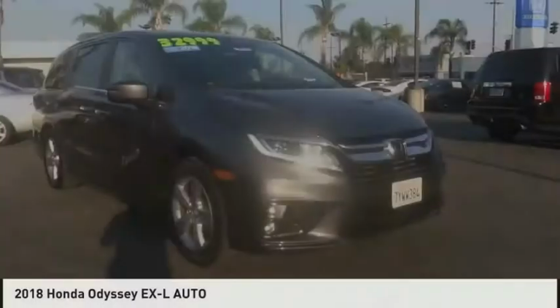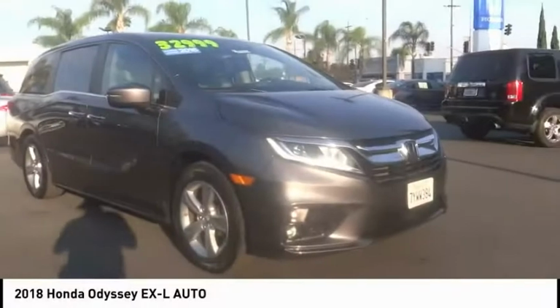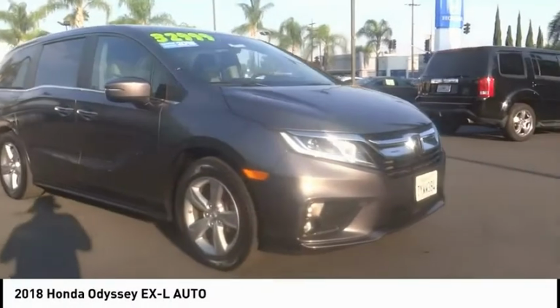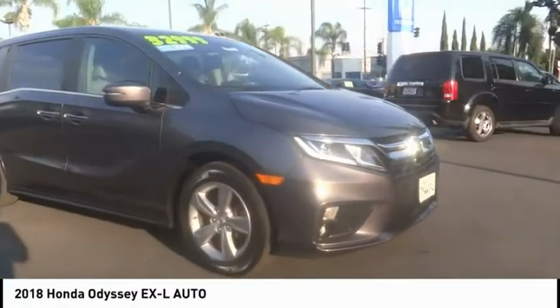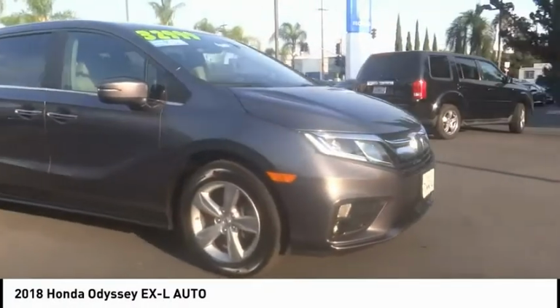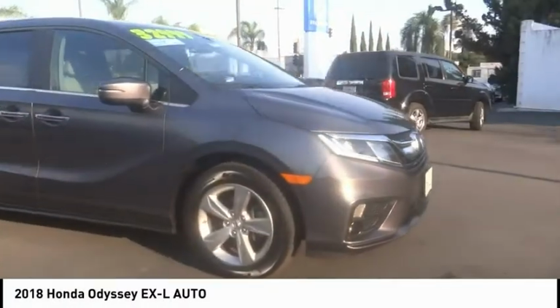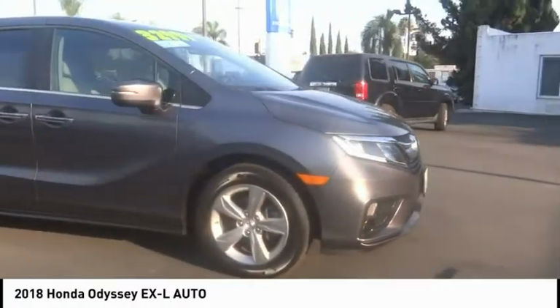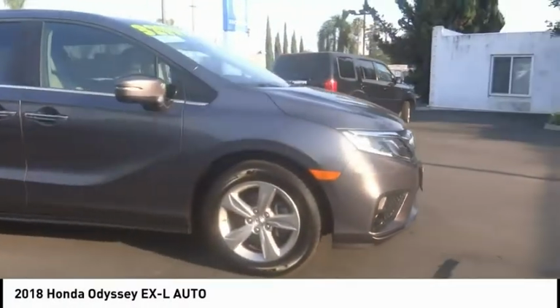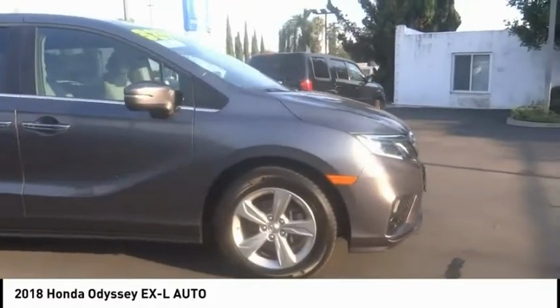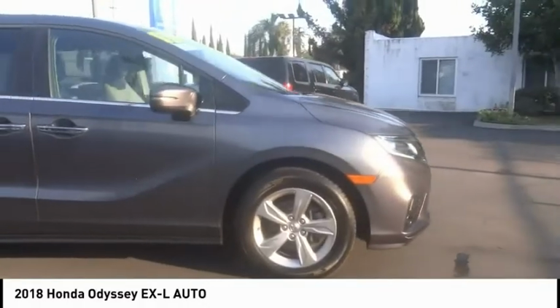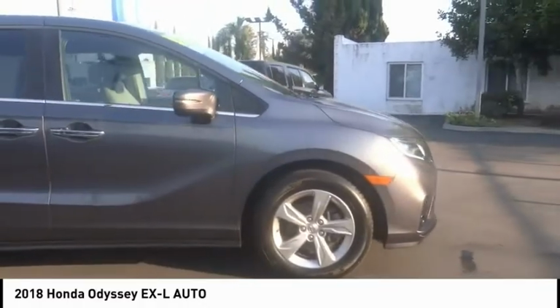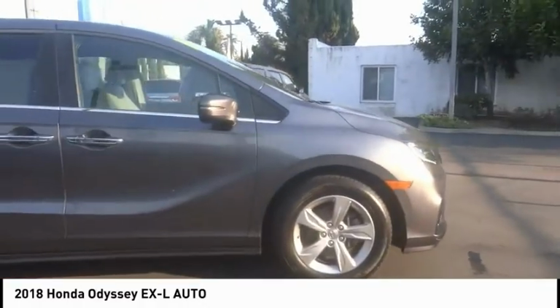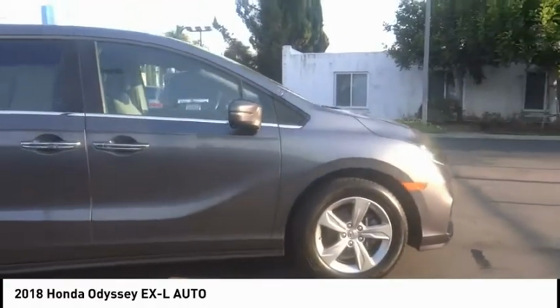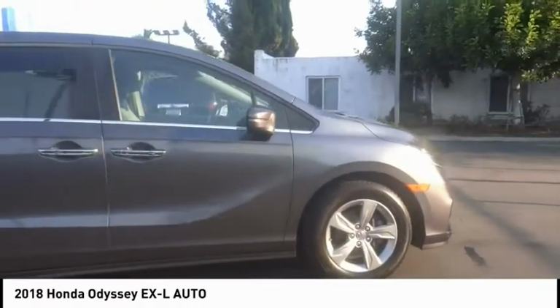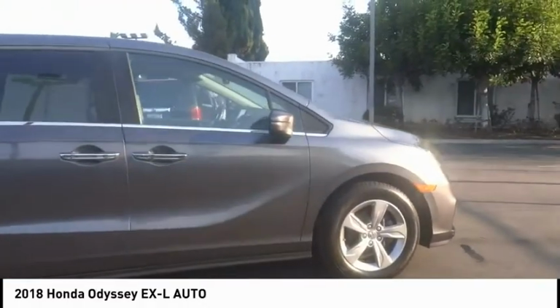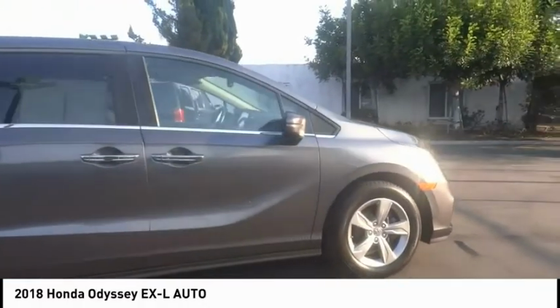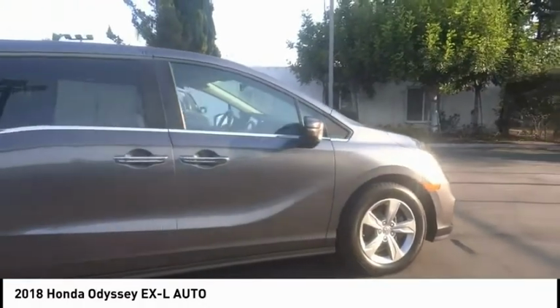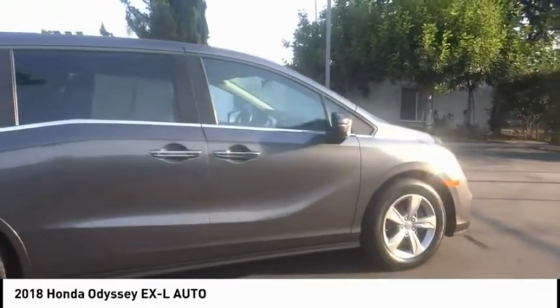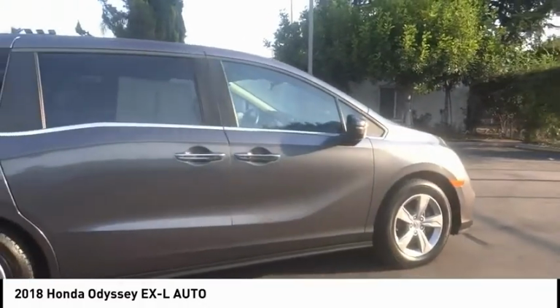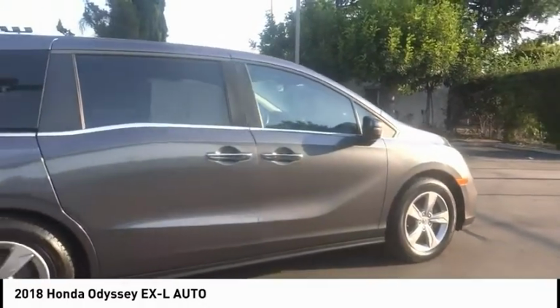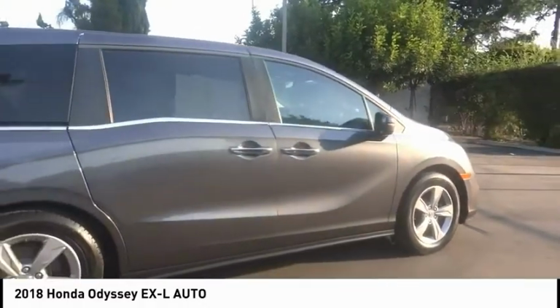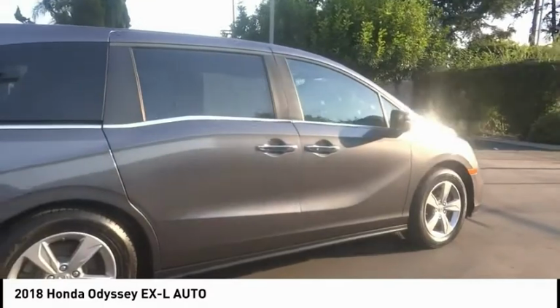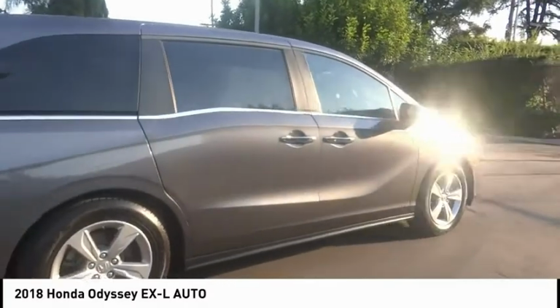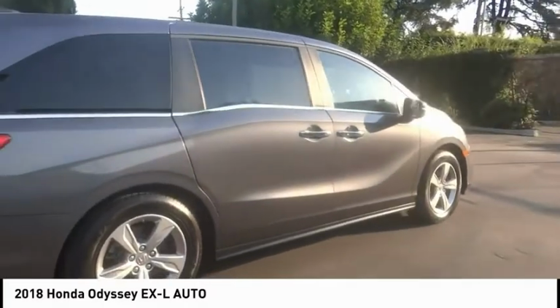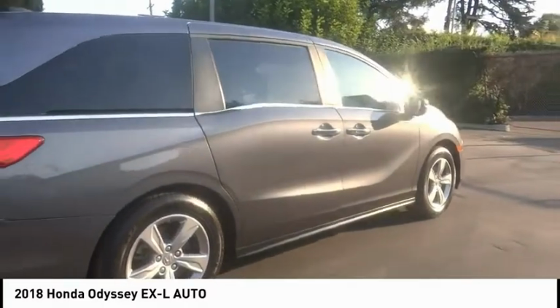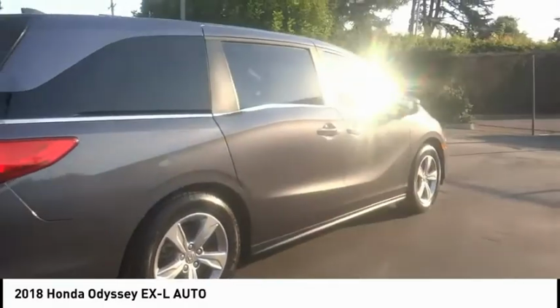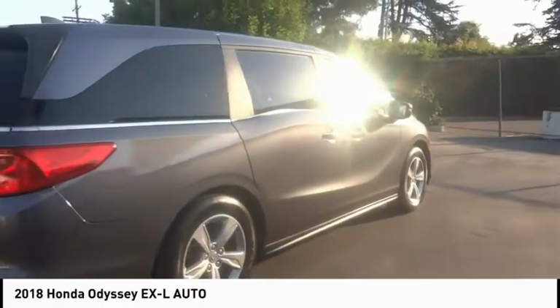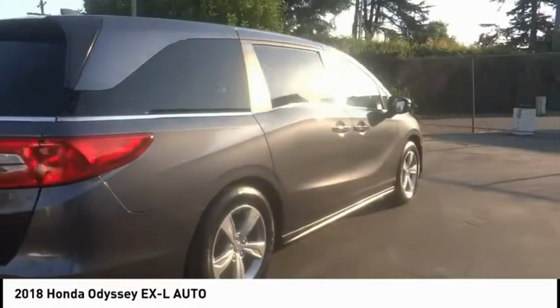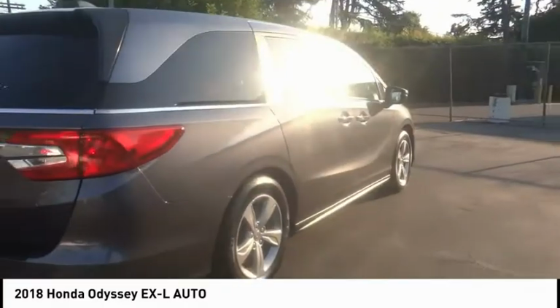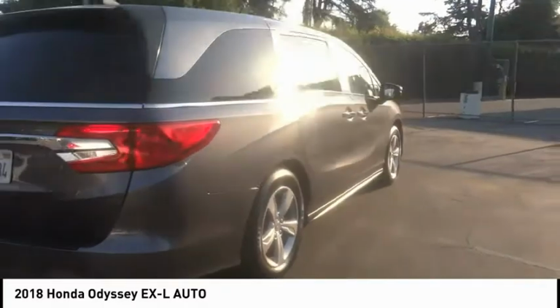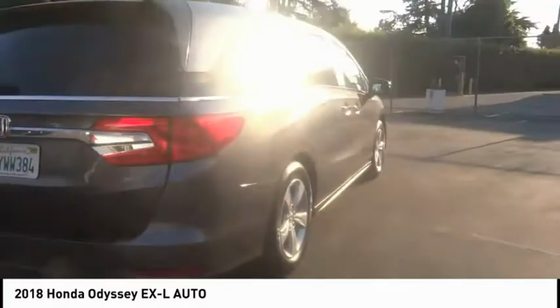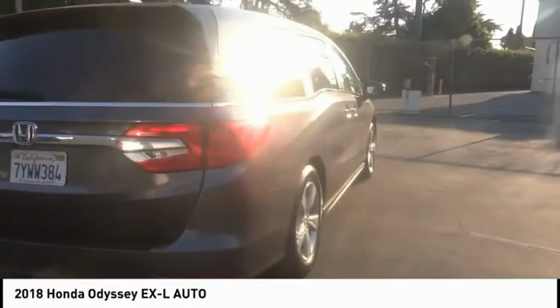You are going to love the 2018 Odyssey. The Honda Odyssey is a showcase of distinguished style, captivating technology, and advanced safety features. A must for all families.